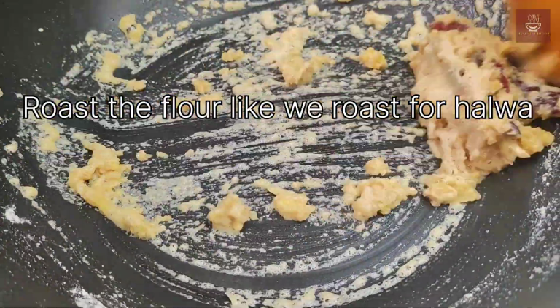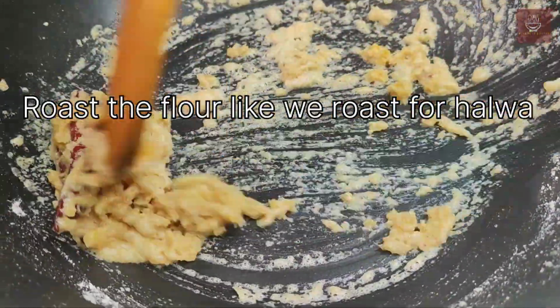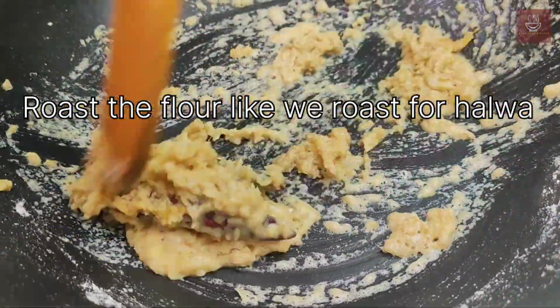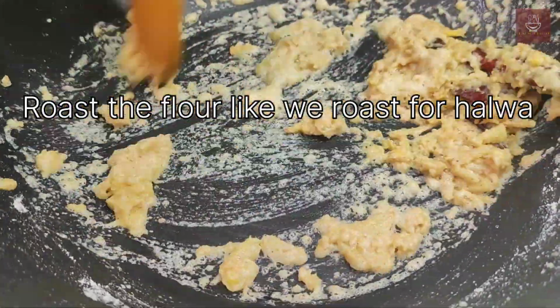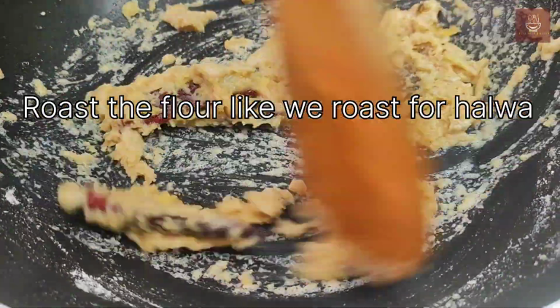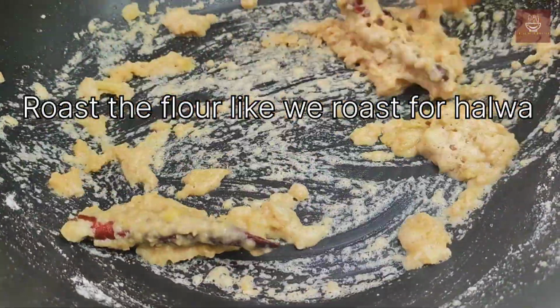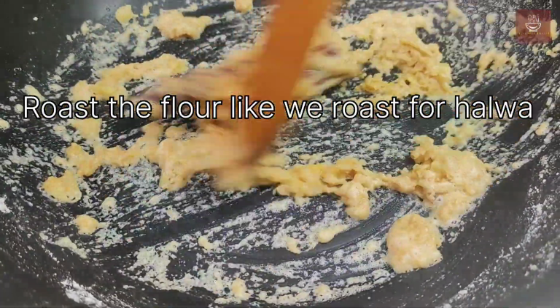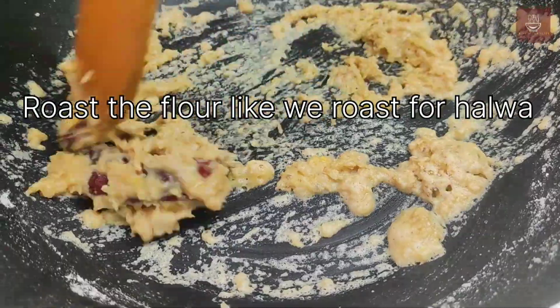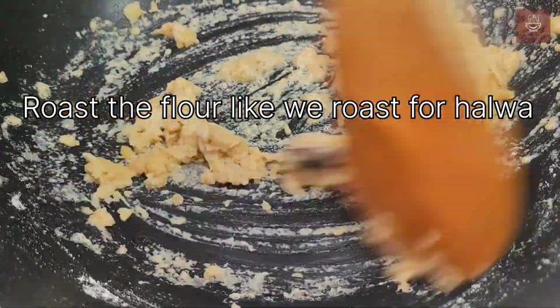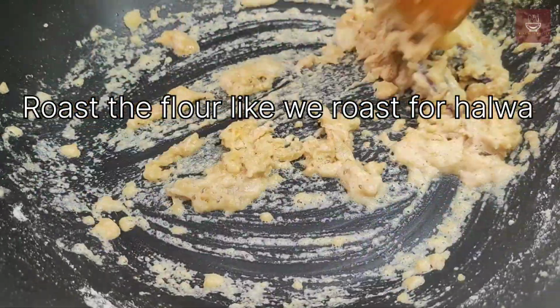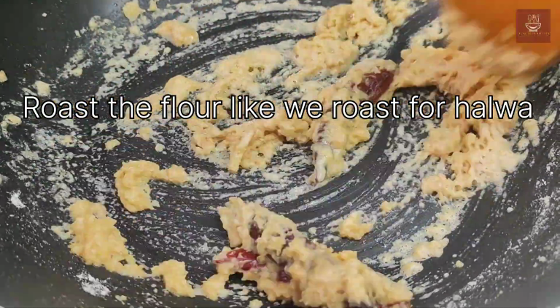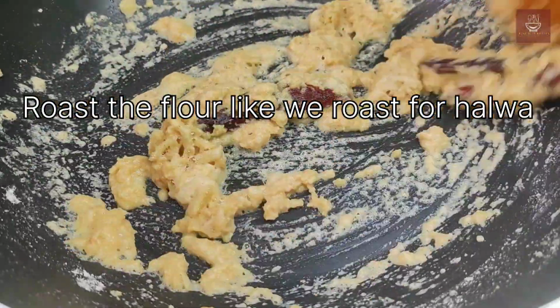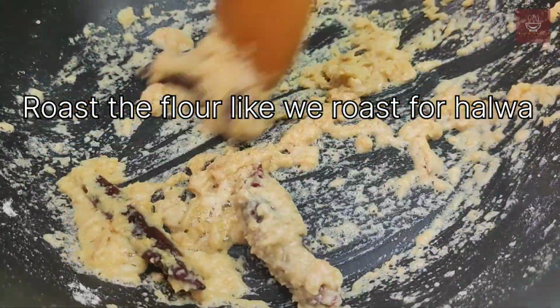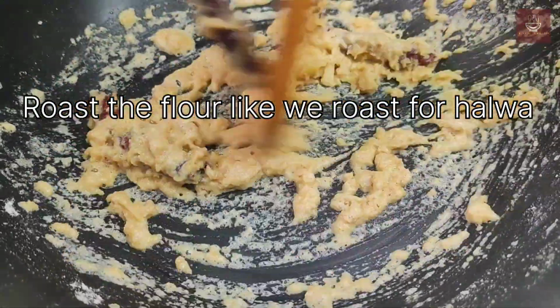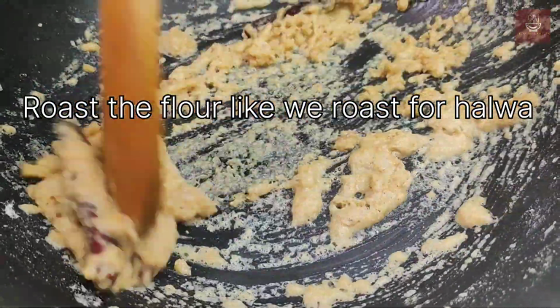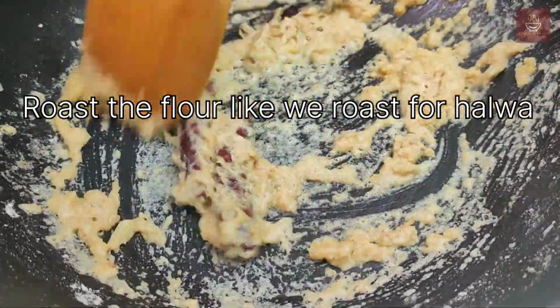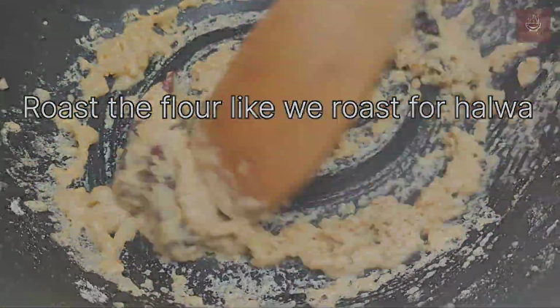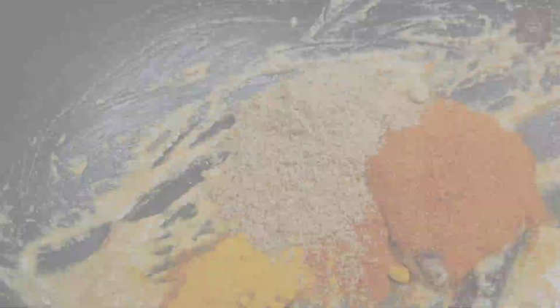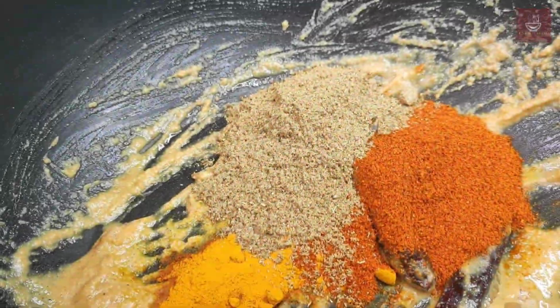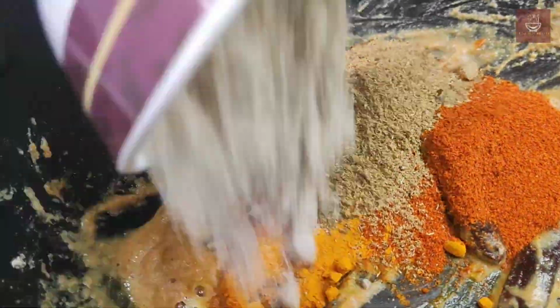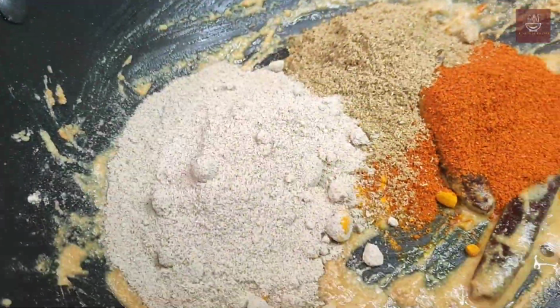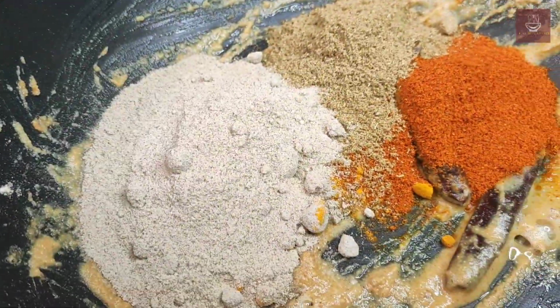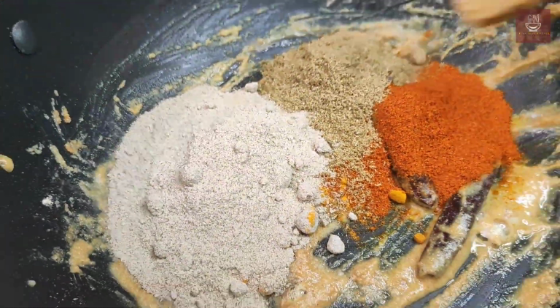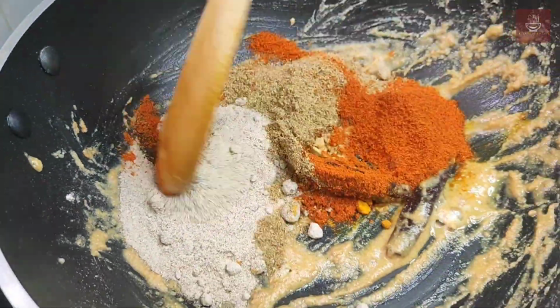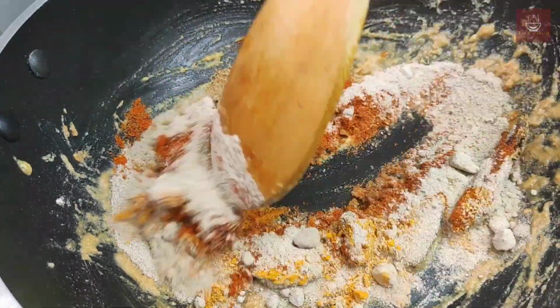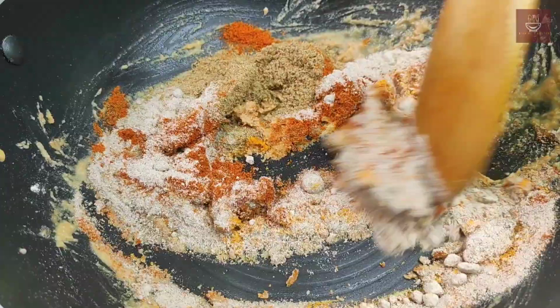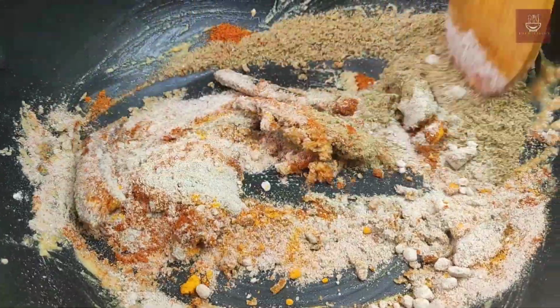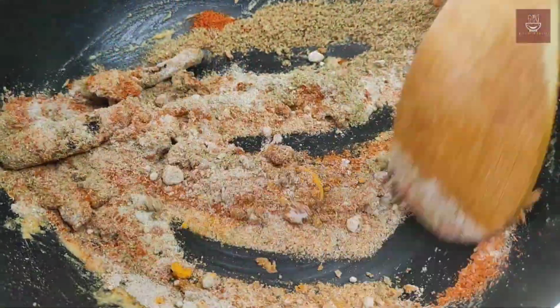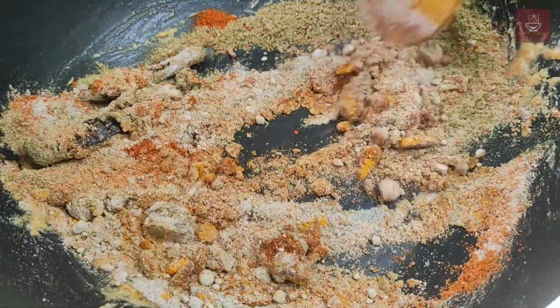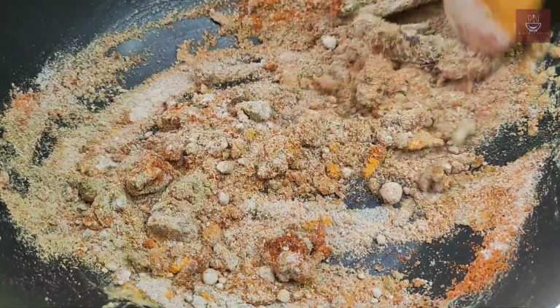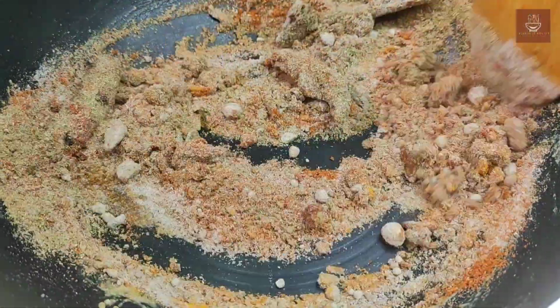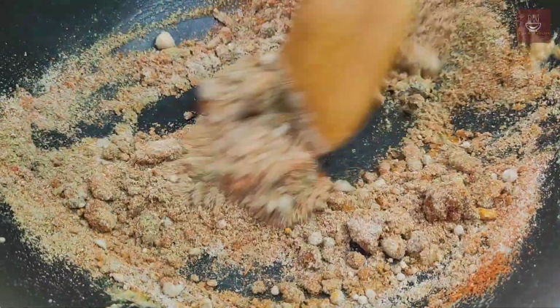Now at this stage we will add red chili powder, turmeric powder, coriander powder, and amchur powder, and roast them for one to two minutes.